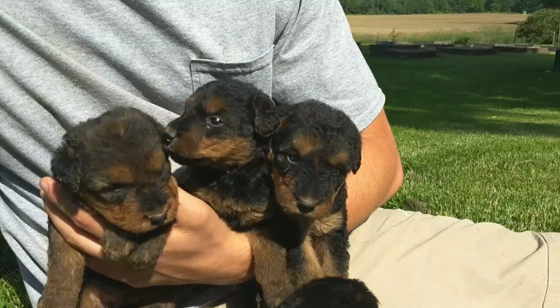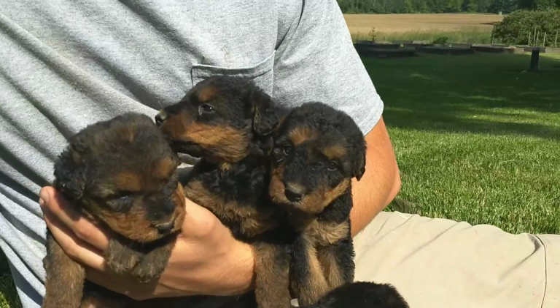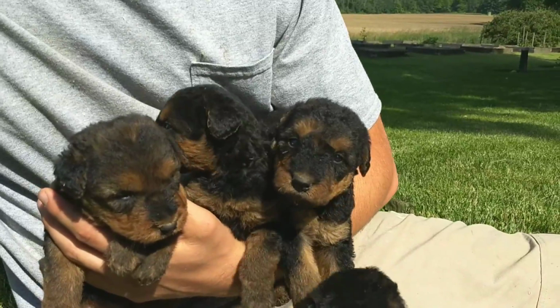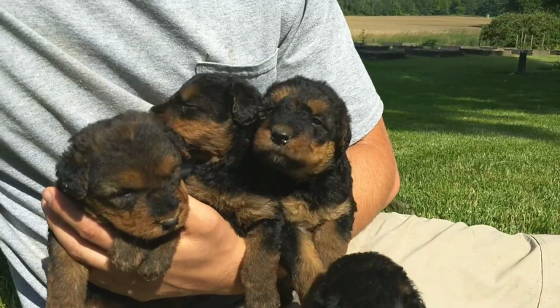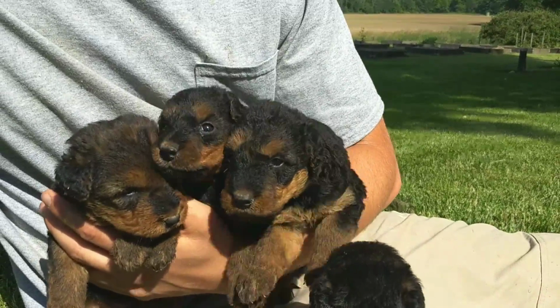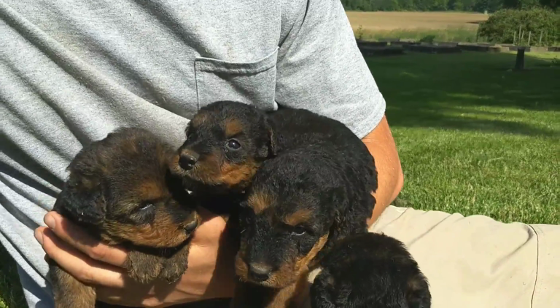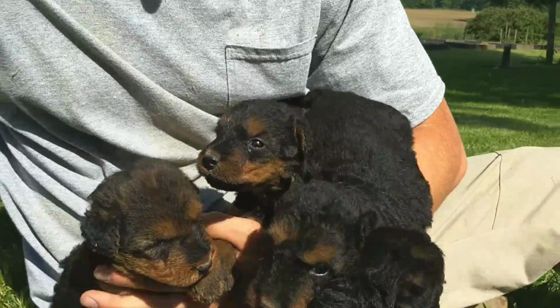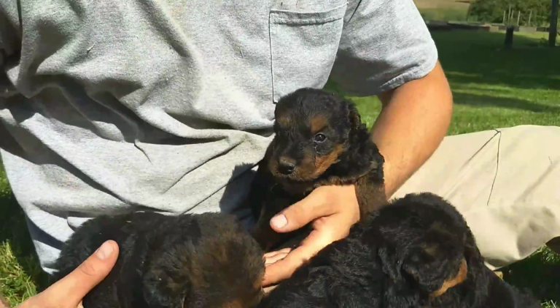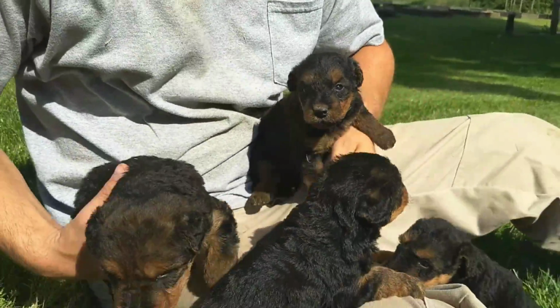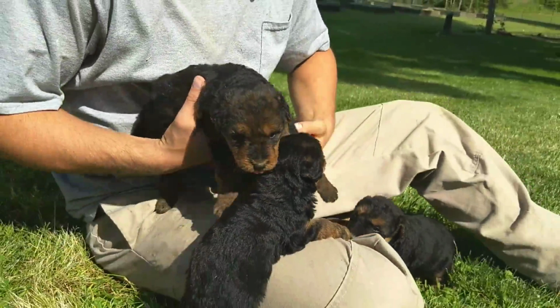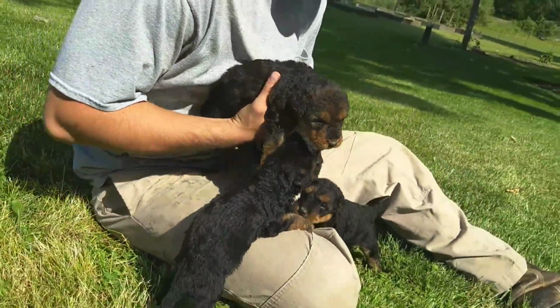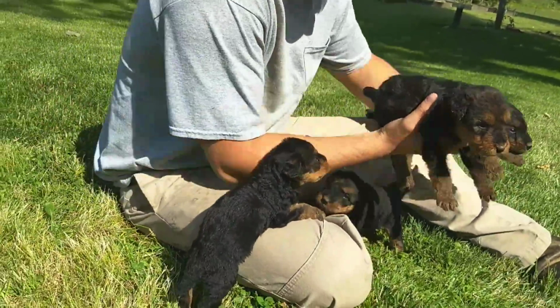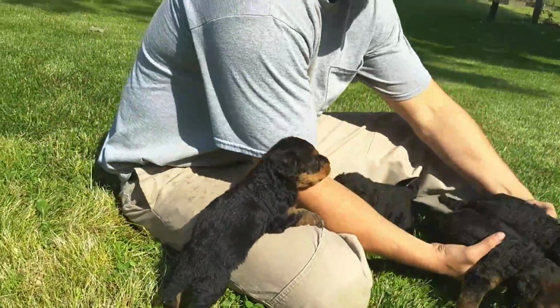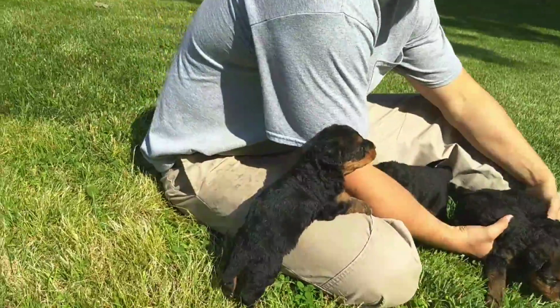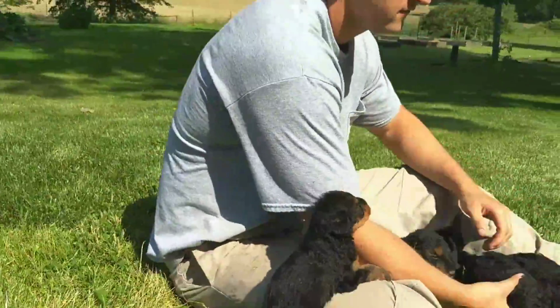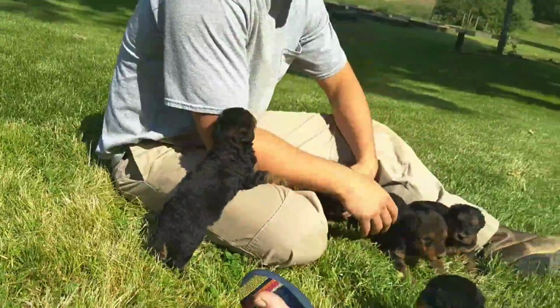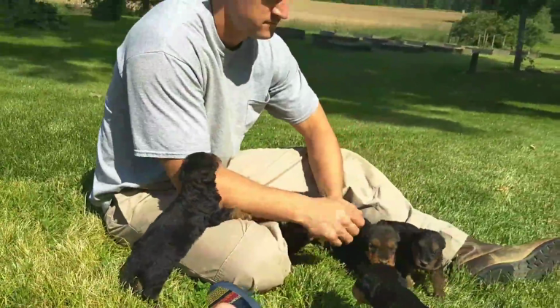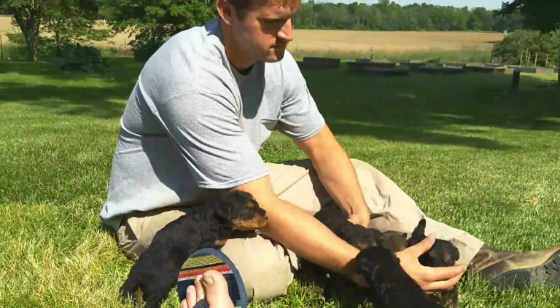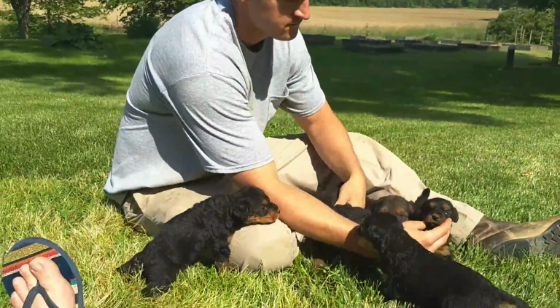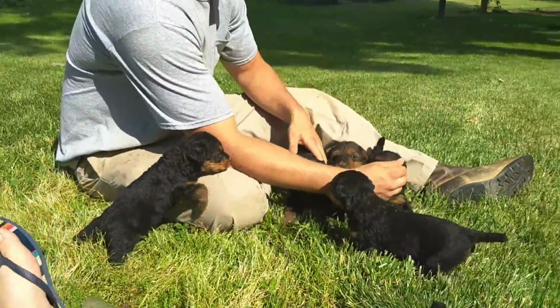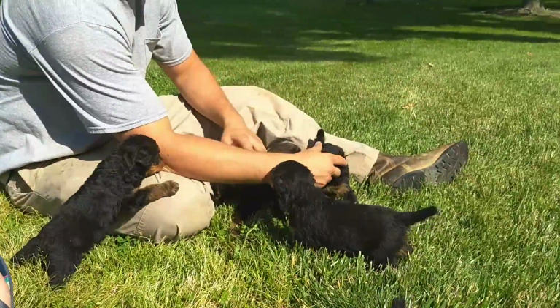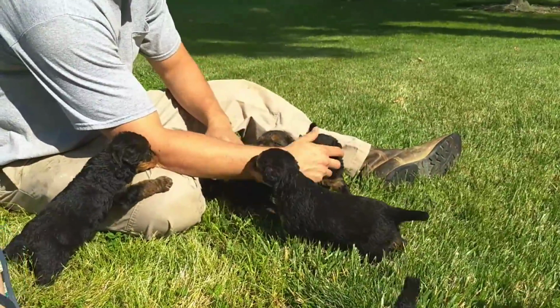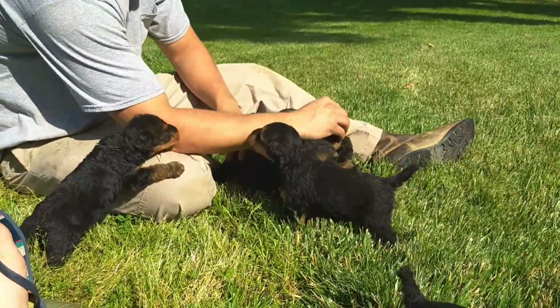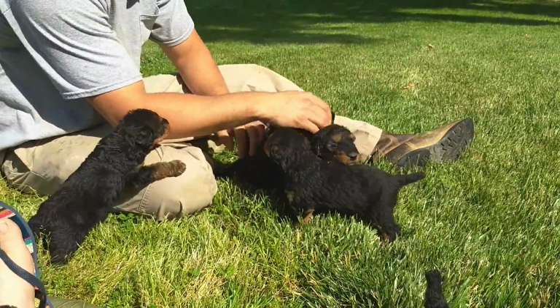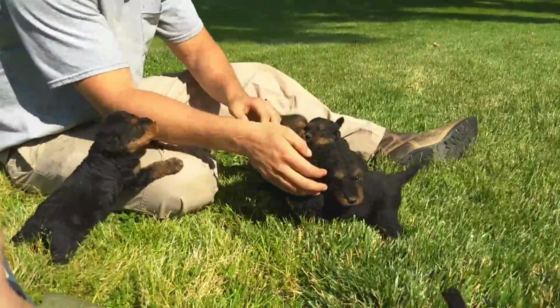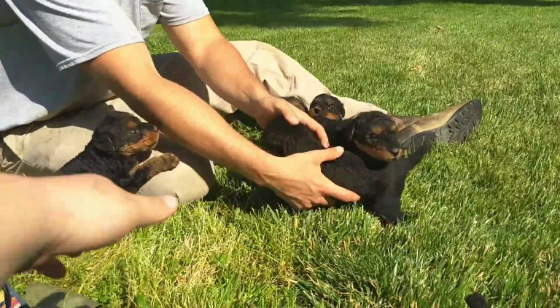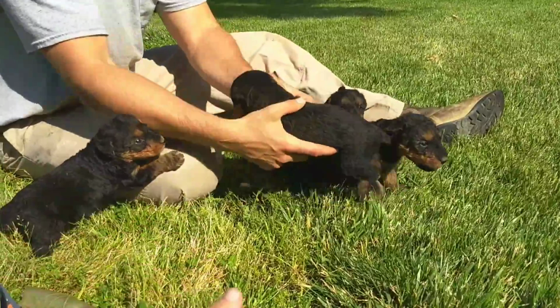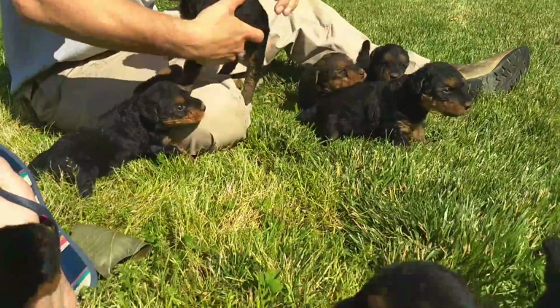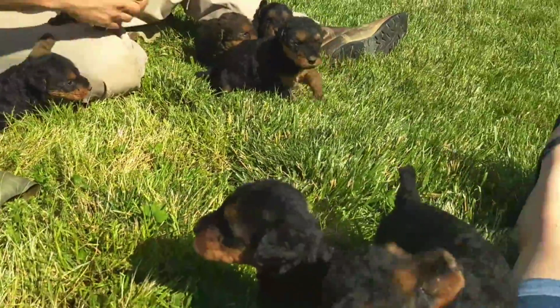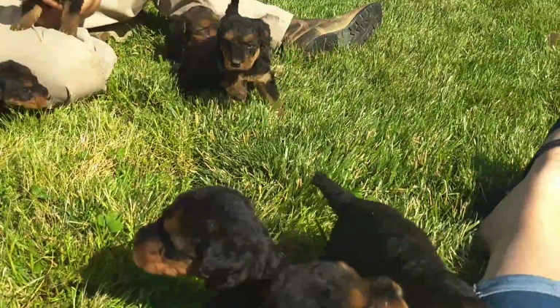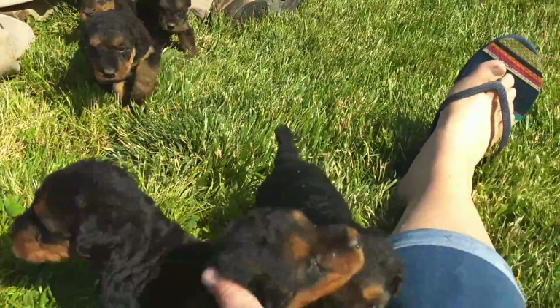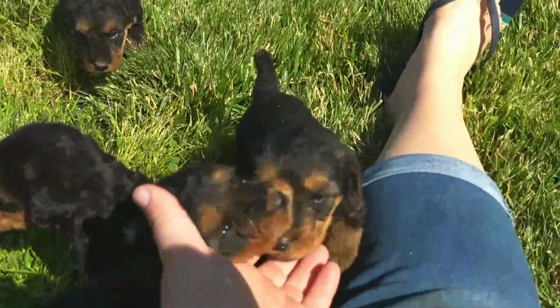So those are the three girls. In the next video we'll have collars on them so you can tell them apart, and soon after that we'll start the picking. These are the boys — there's six boys.